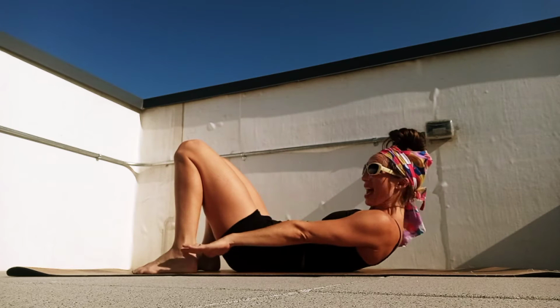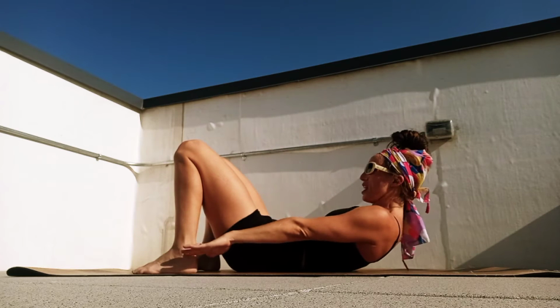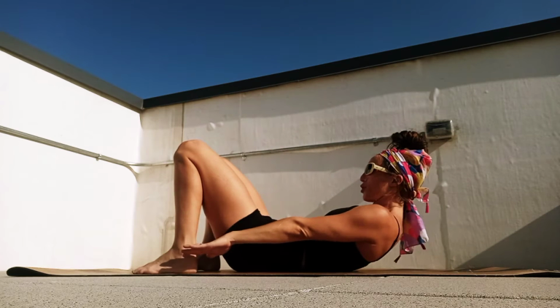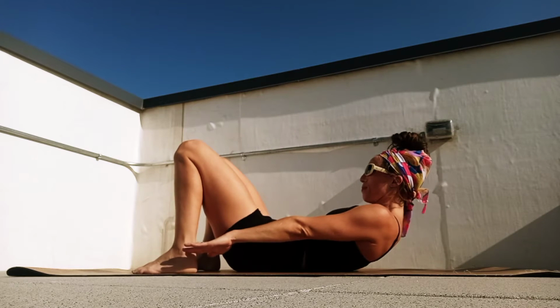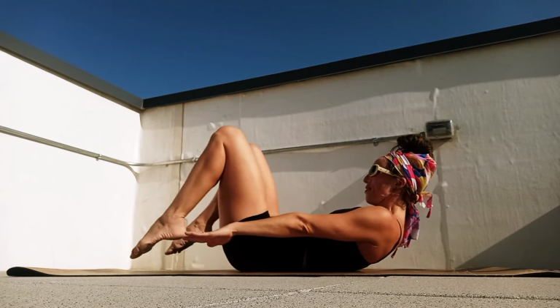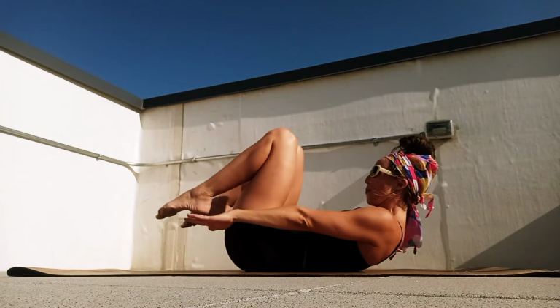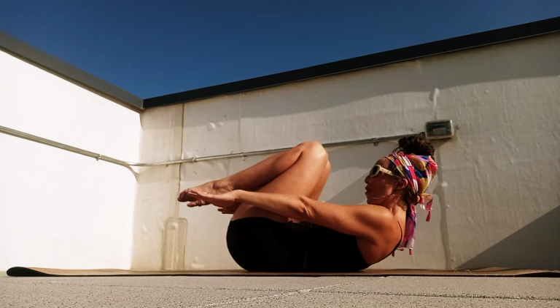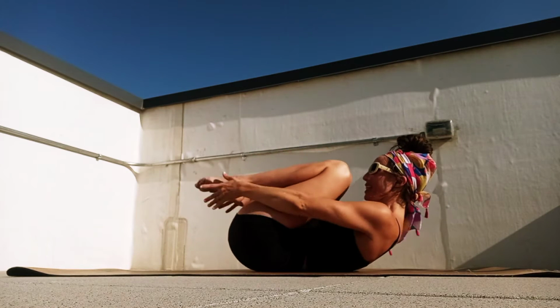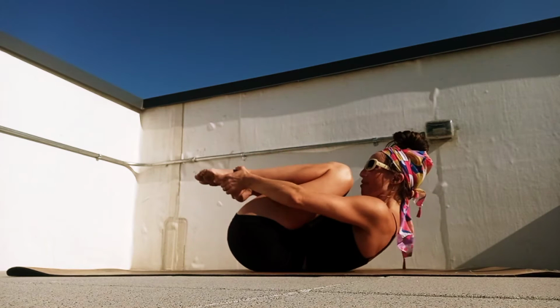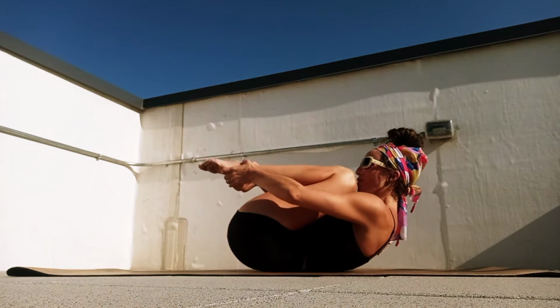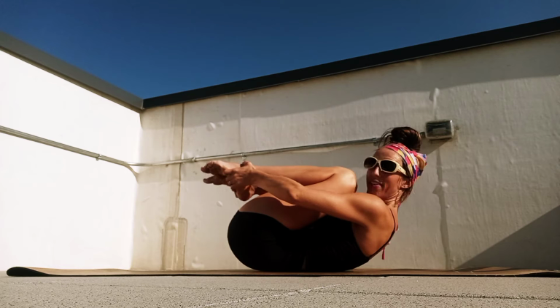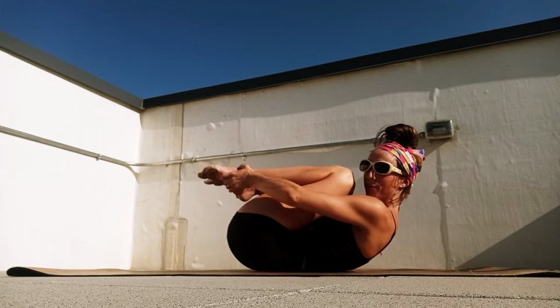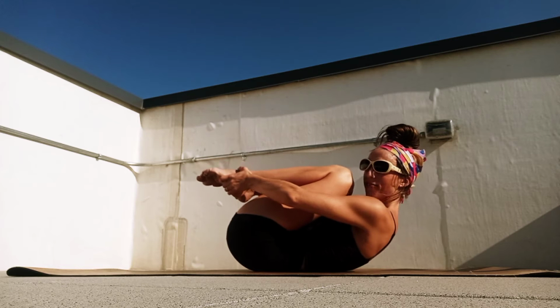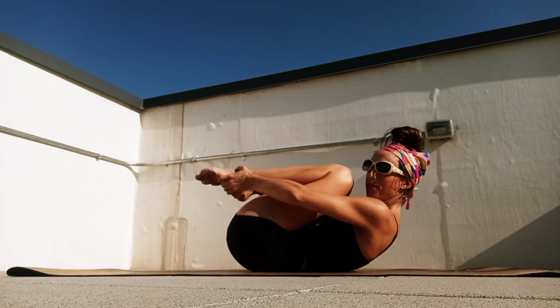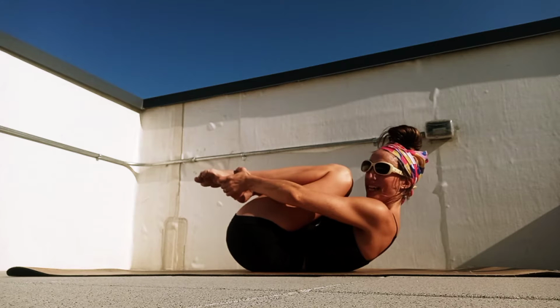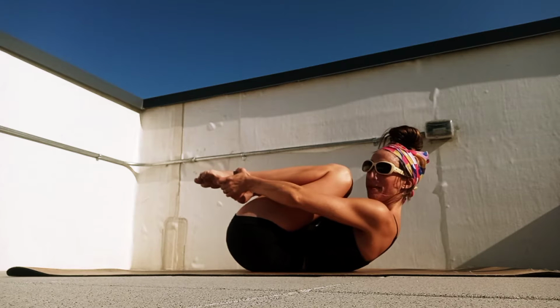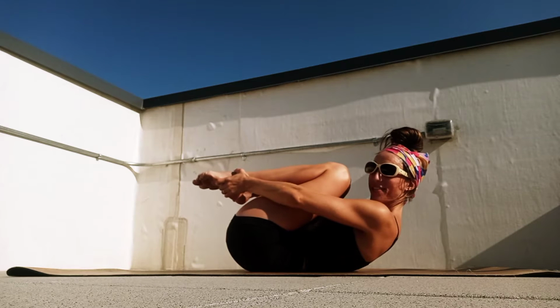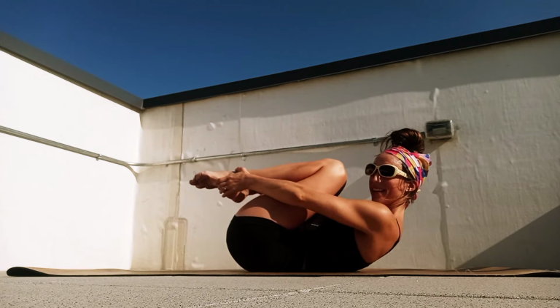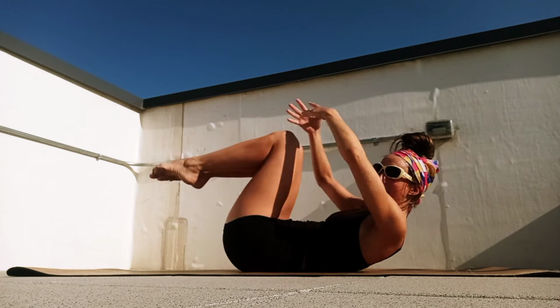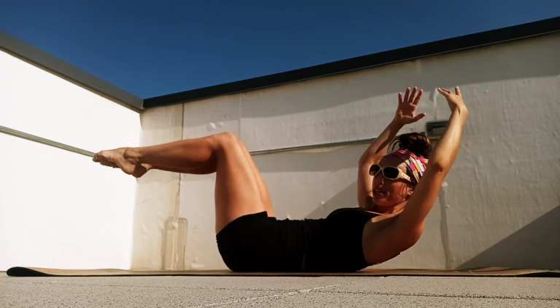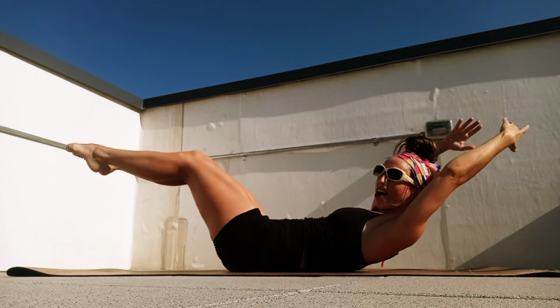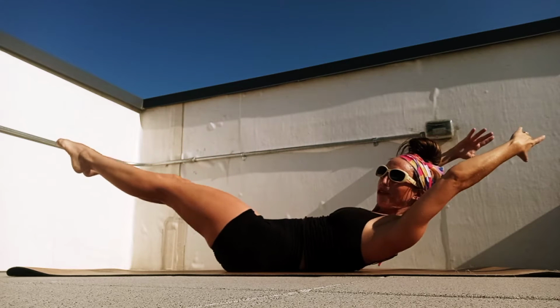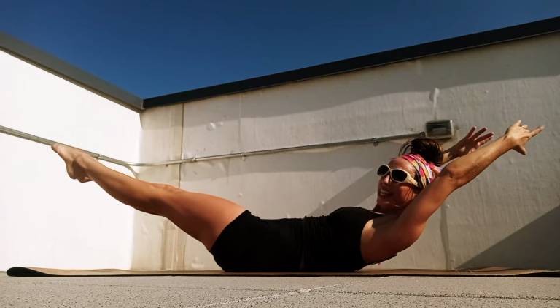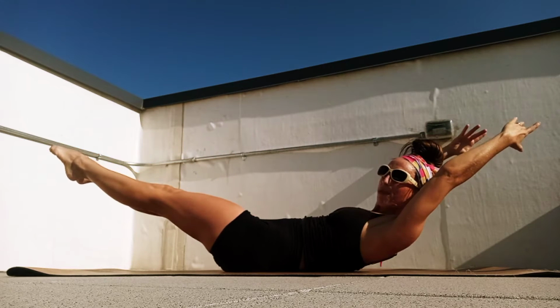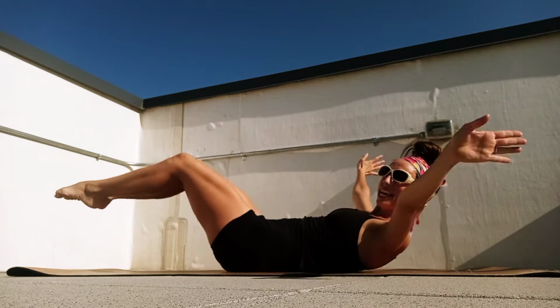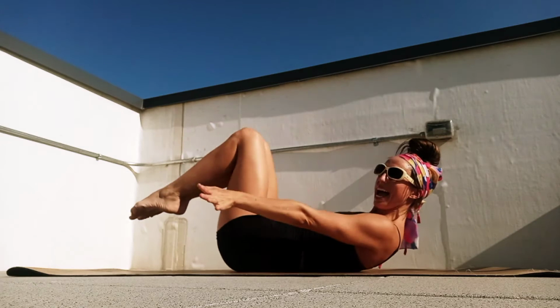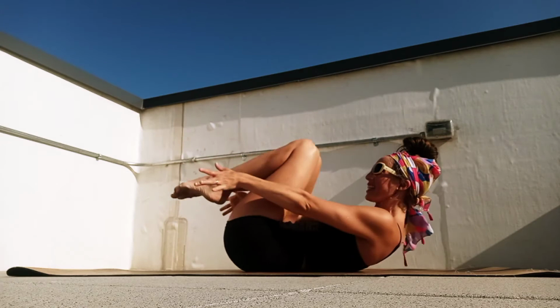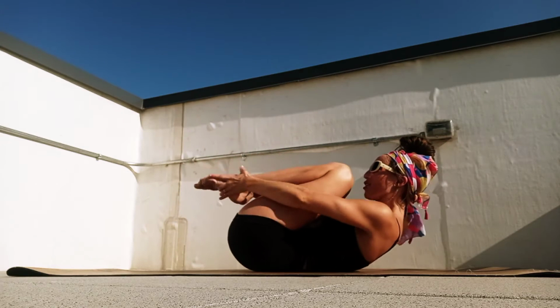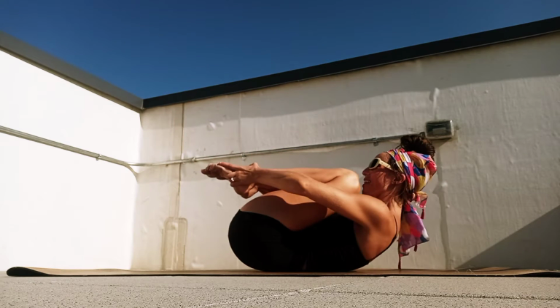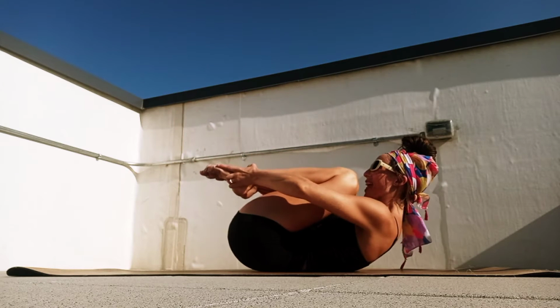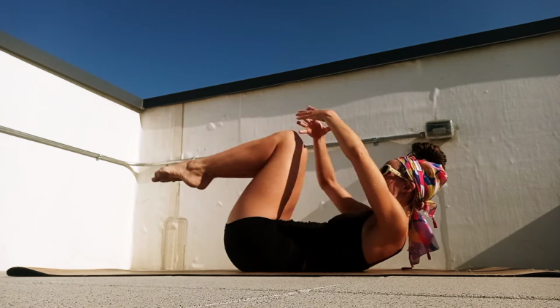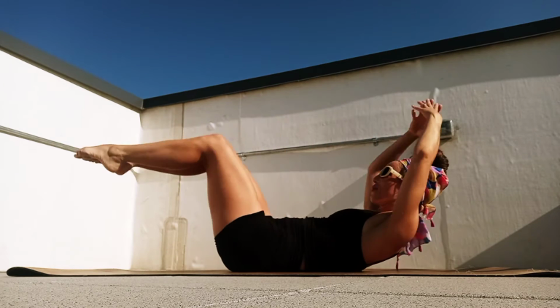Again, so shoulder blades lift, and pull those knees, giving those feet a little hug with your hands, or maybe touch those ankles. Then reach arms overhead, legs out, breathe in, exhale, circle, hug those legs, reach out. Breathe in, exhale, circle, hug those legs.